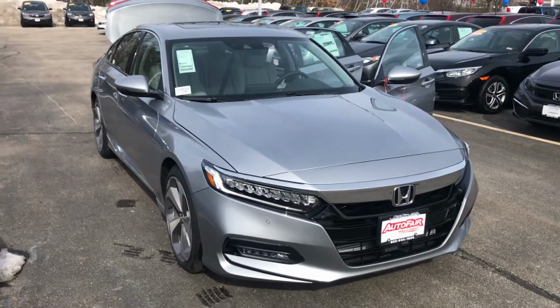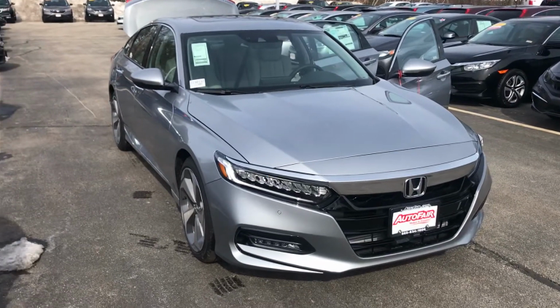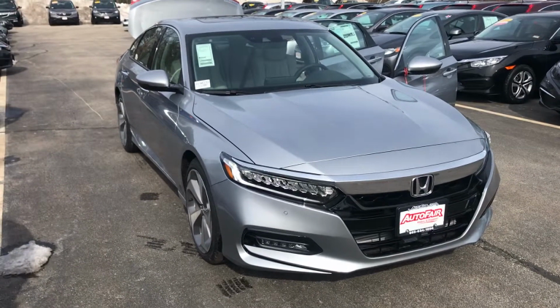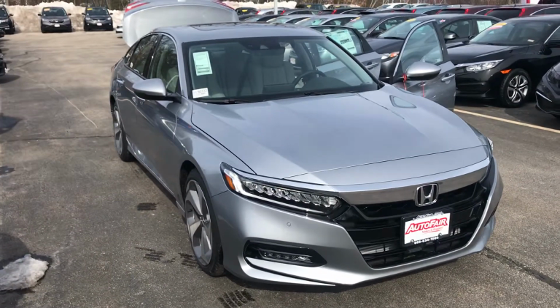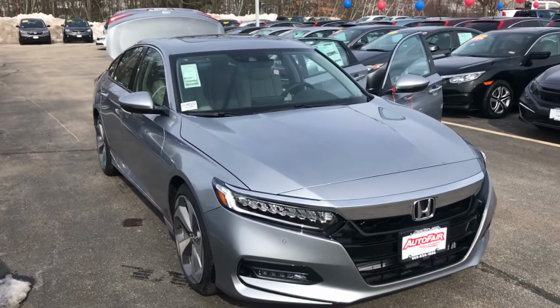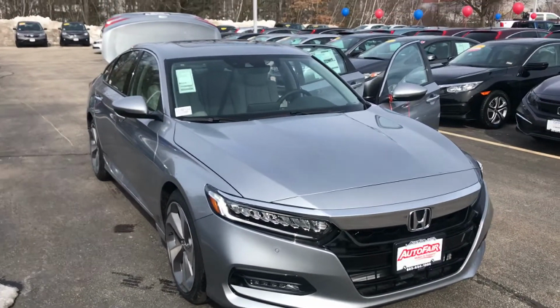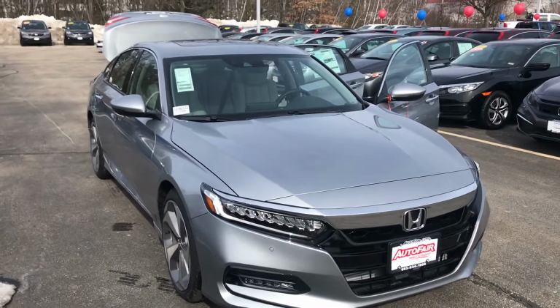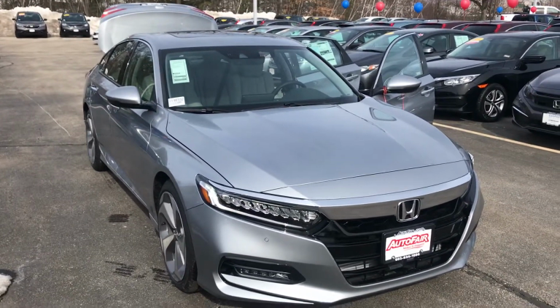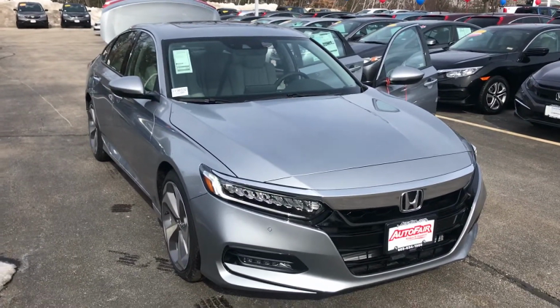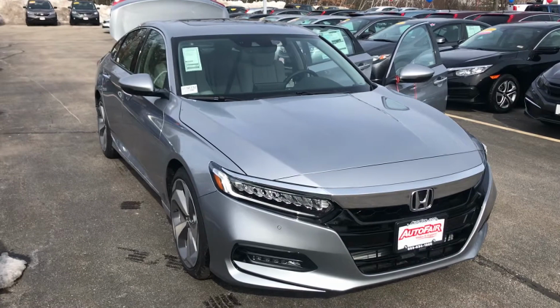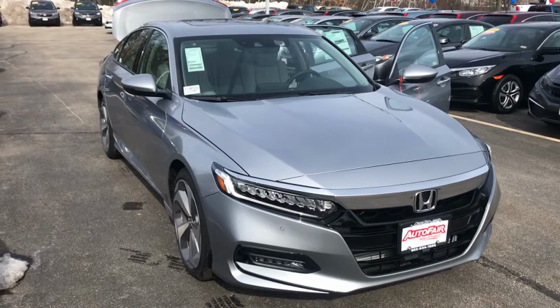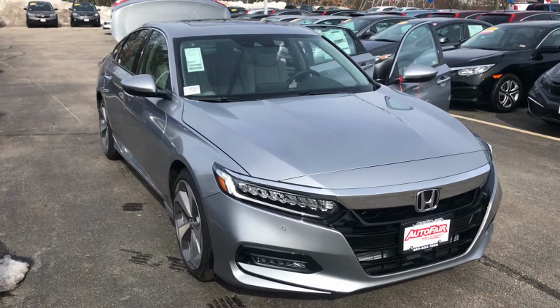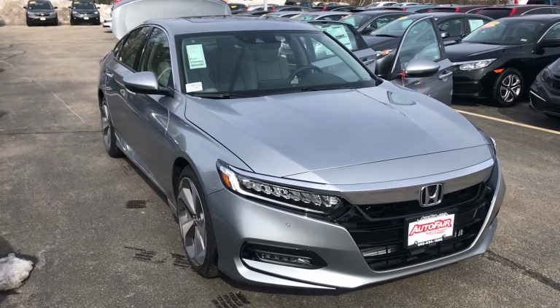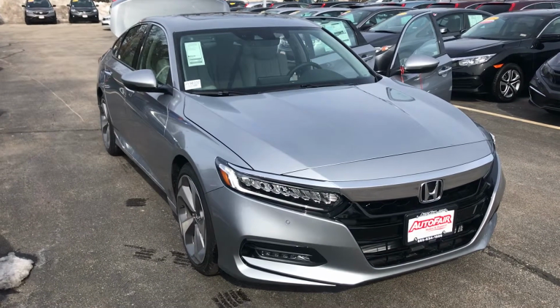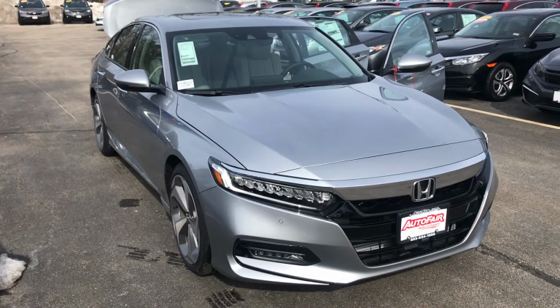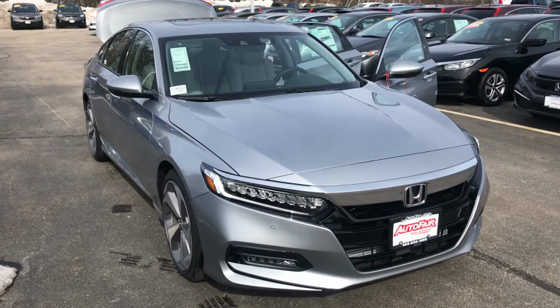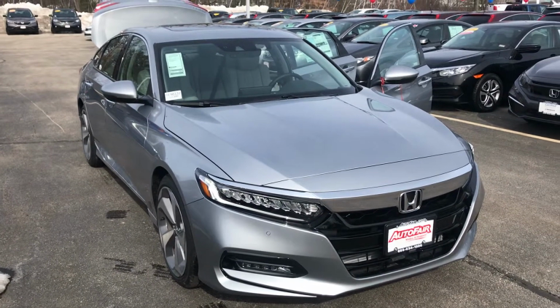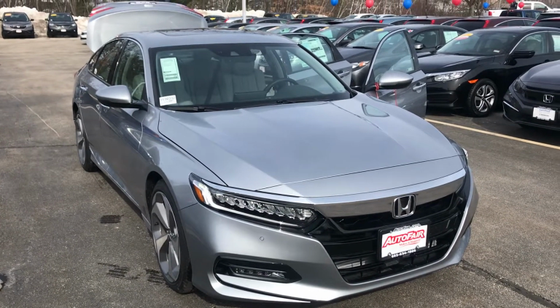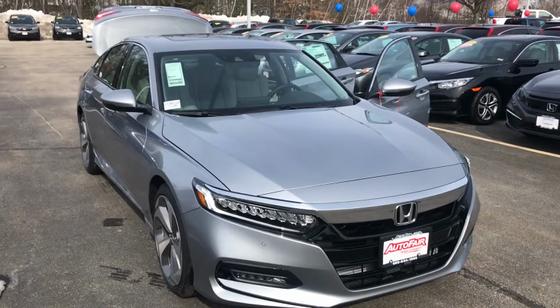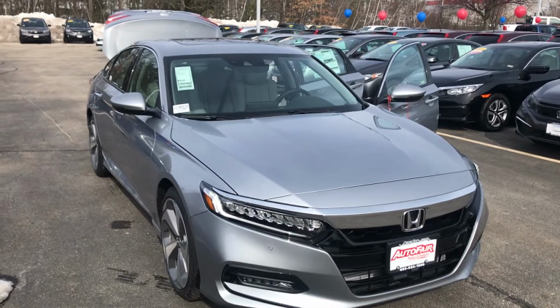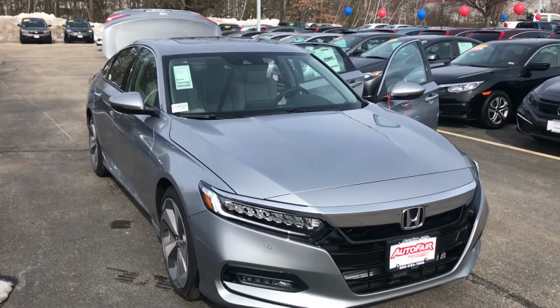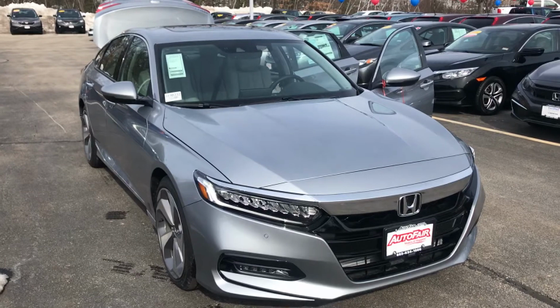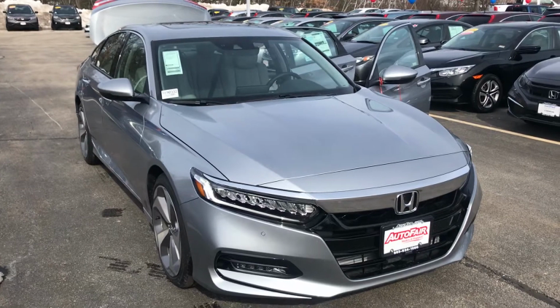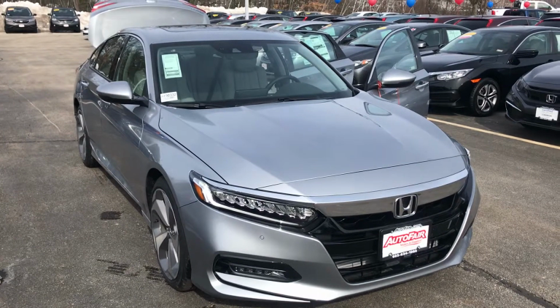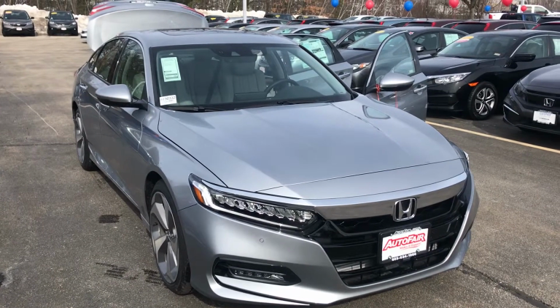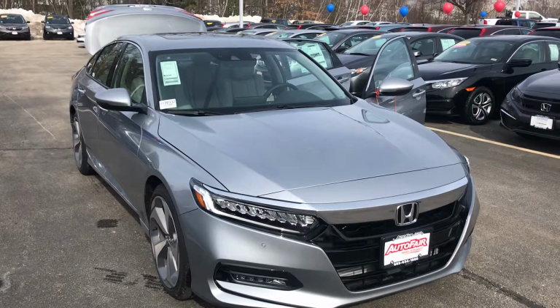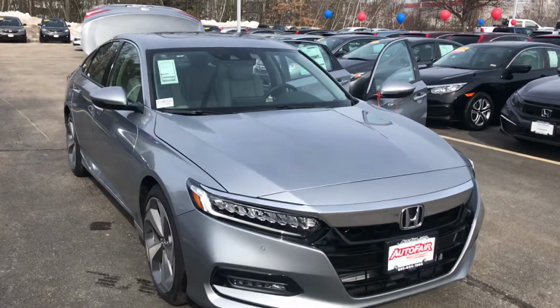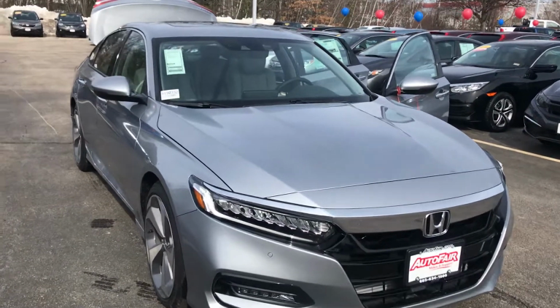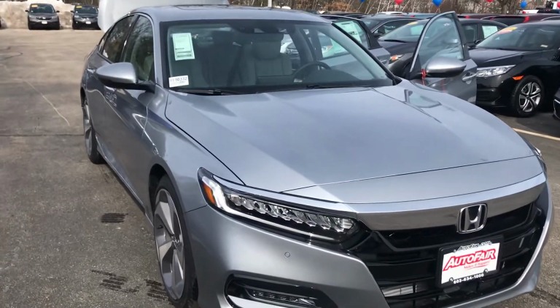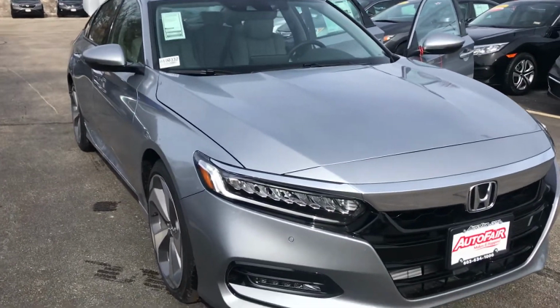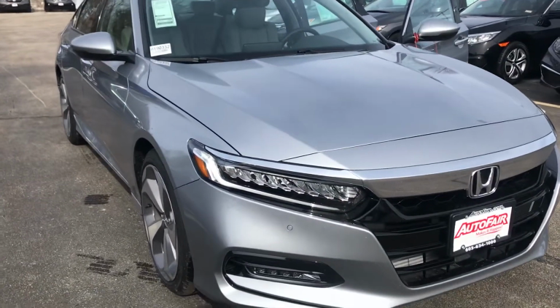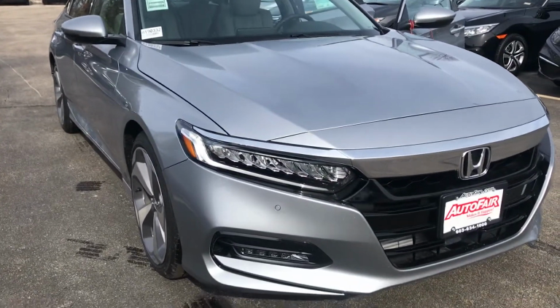Hey there Kenneth, Mike over here at AutoFair Honda in Manchester, just making you a quick walk-around video of the 2019 Honda Accord 2.0 Touring that we have down here. You can see you have the nice running daytime LED lights.